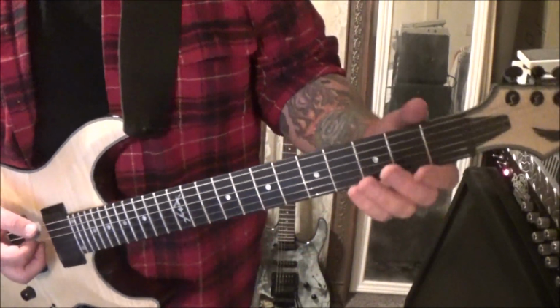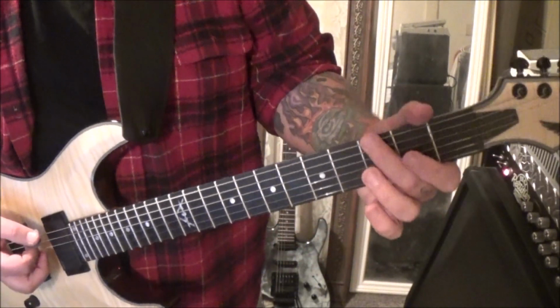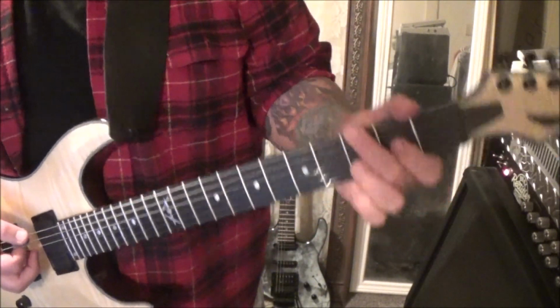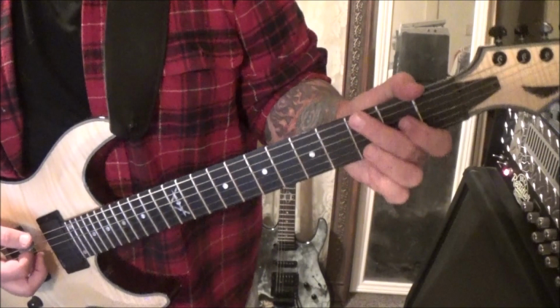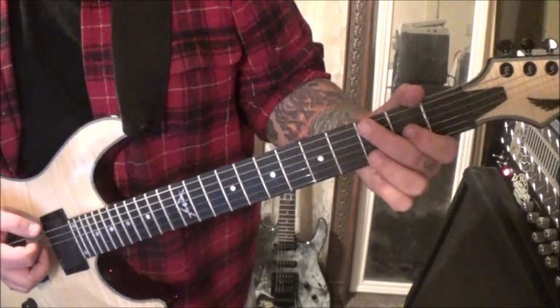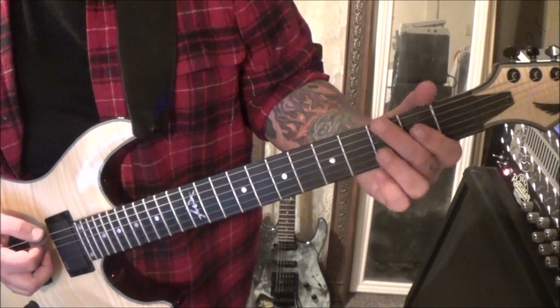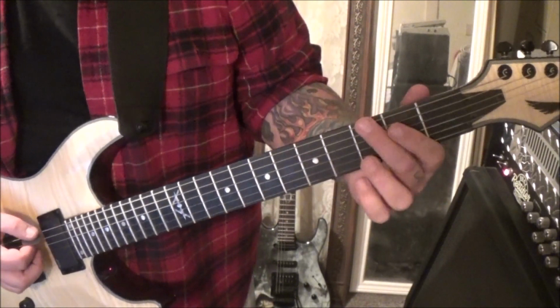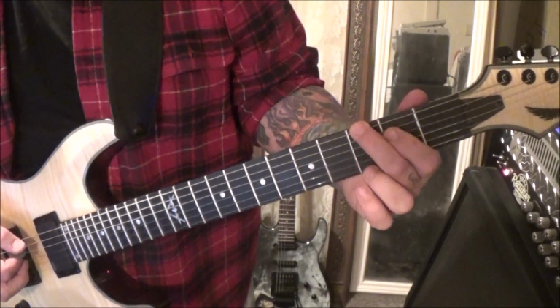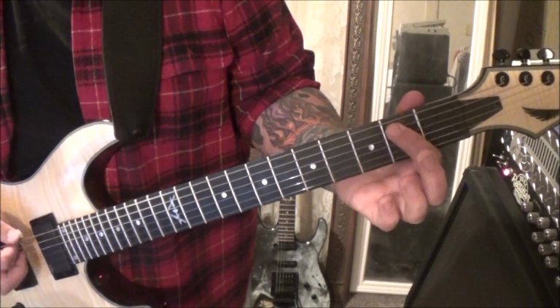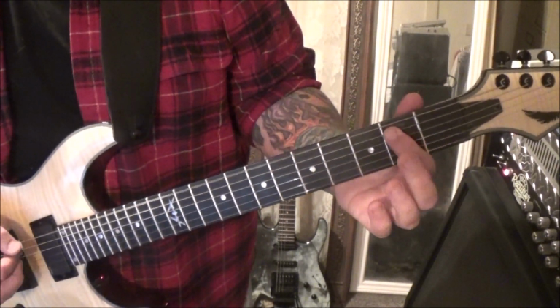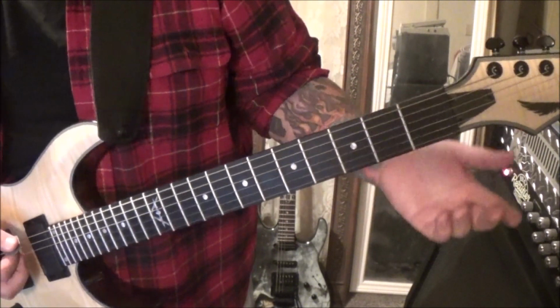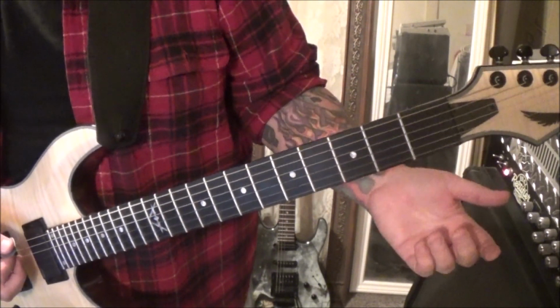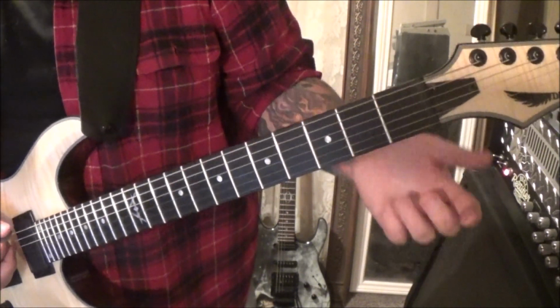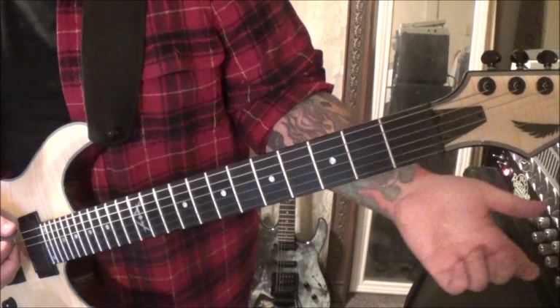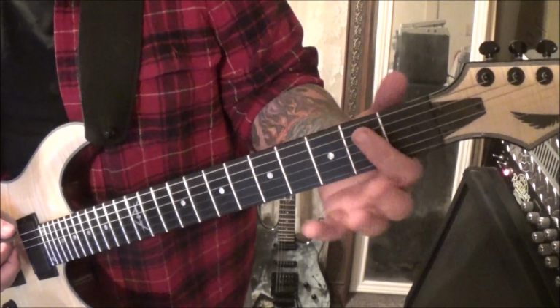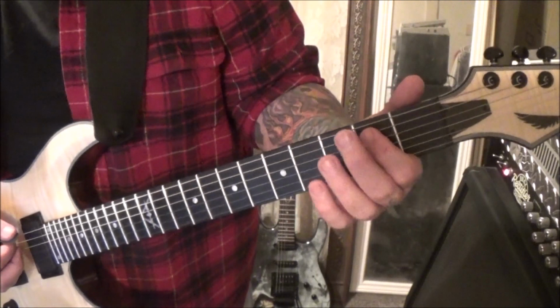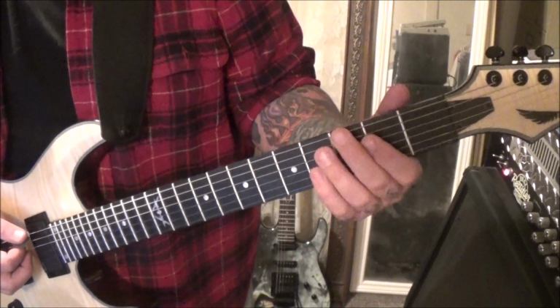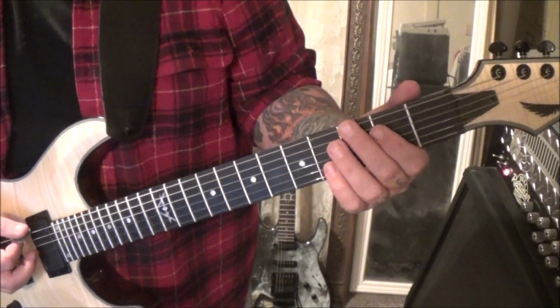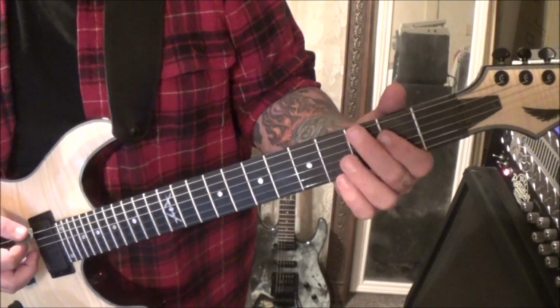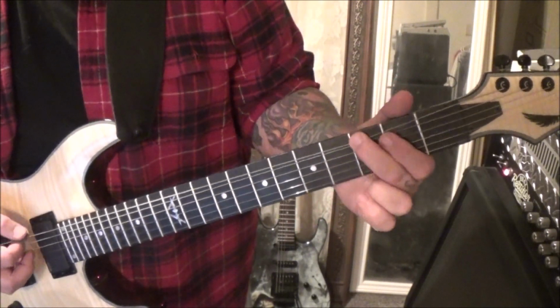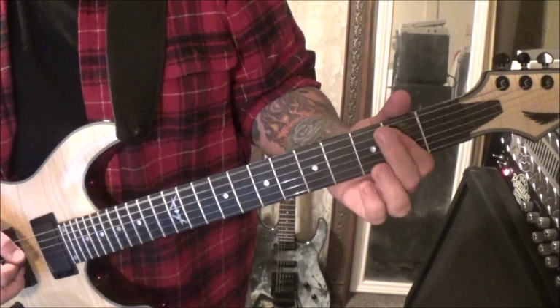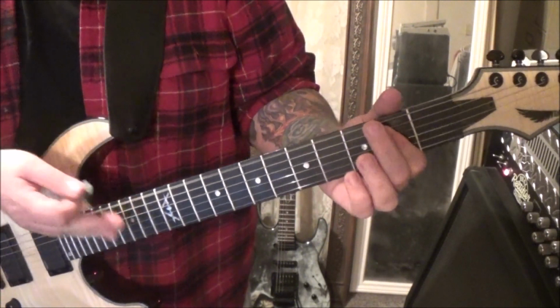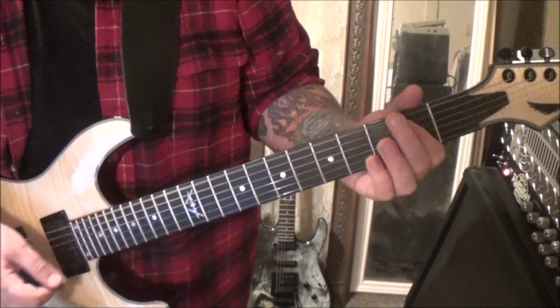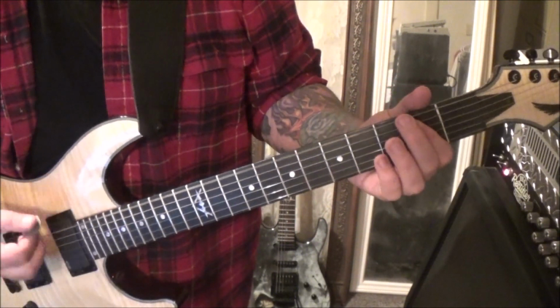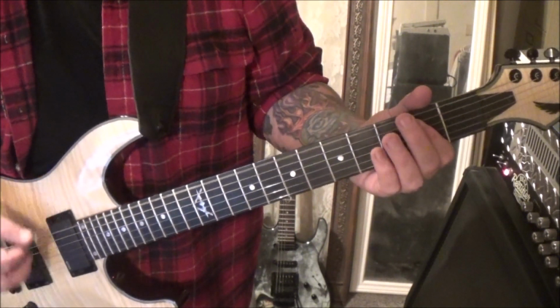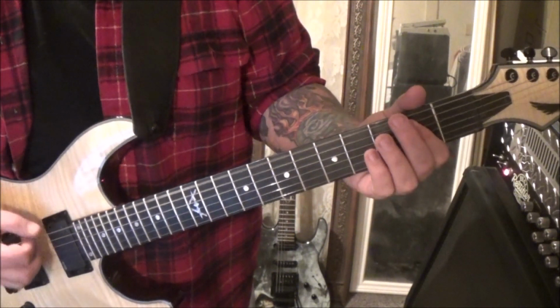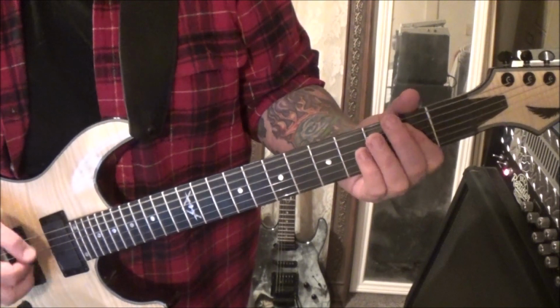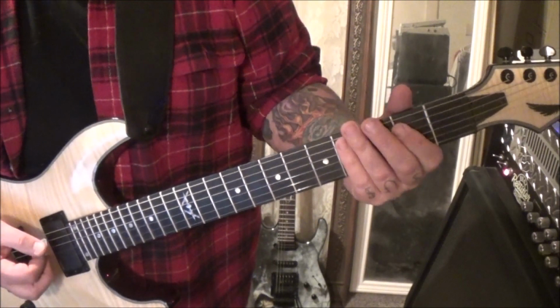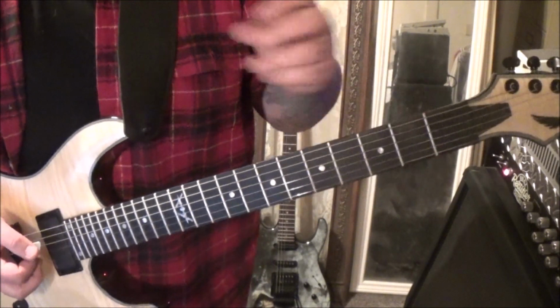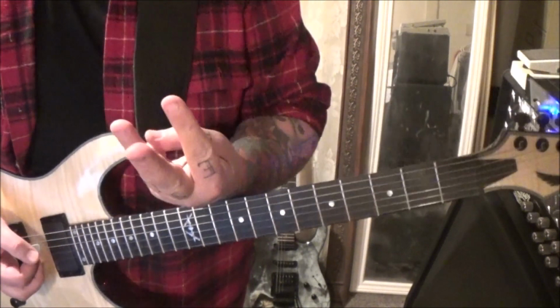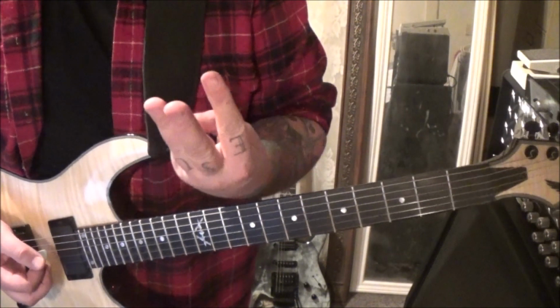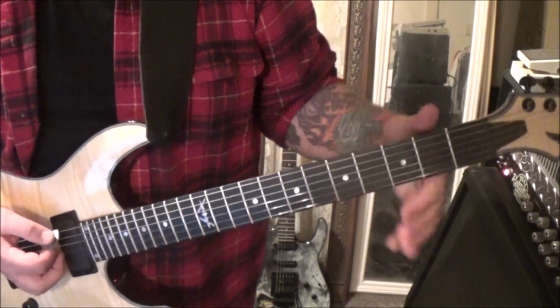The next part: 3rd fret low E with your middle finger — you're going to bend it a half step, into an E5 power chord which is open E, 2A. Strum that twice, rest, and then 1, 2, 3. You're going to do that 3 times total.